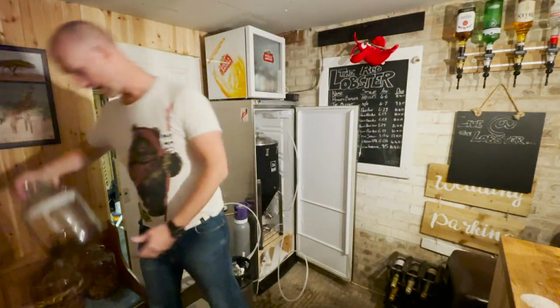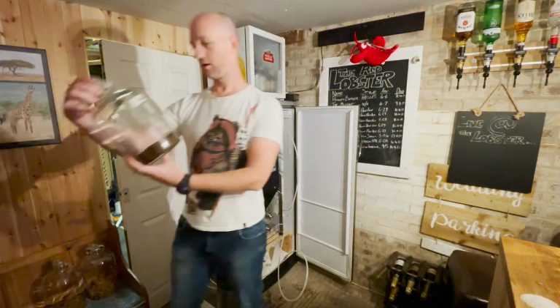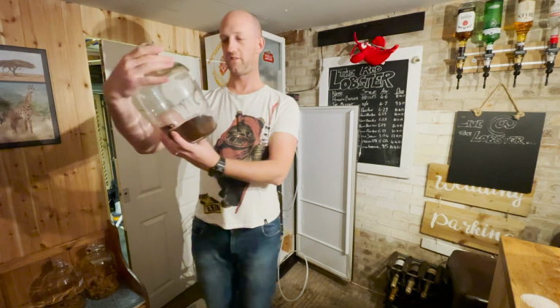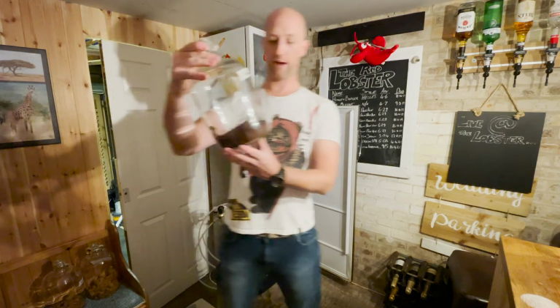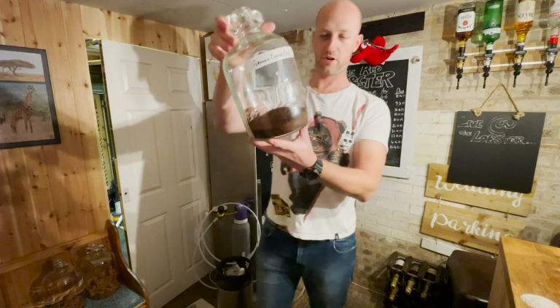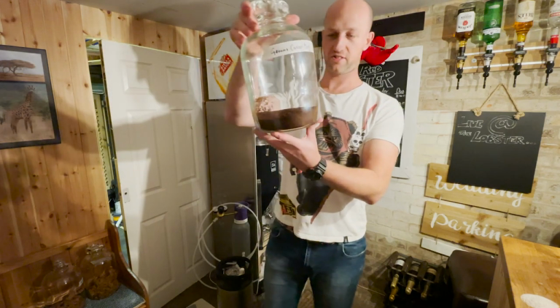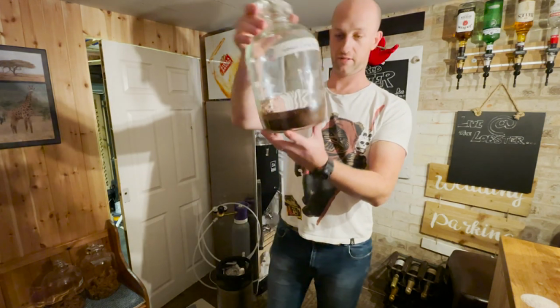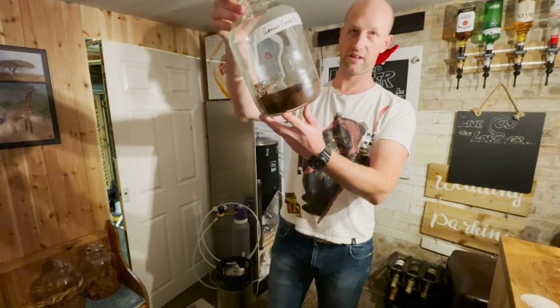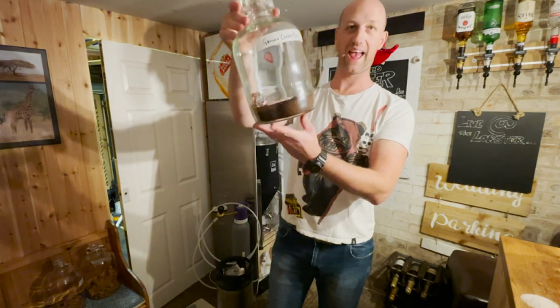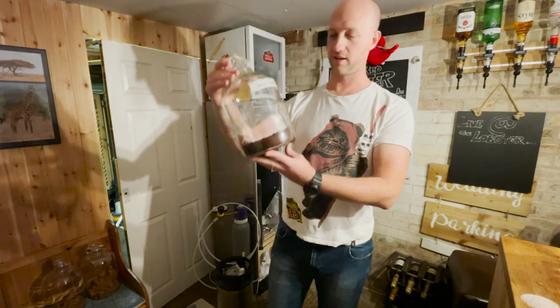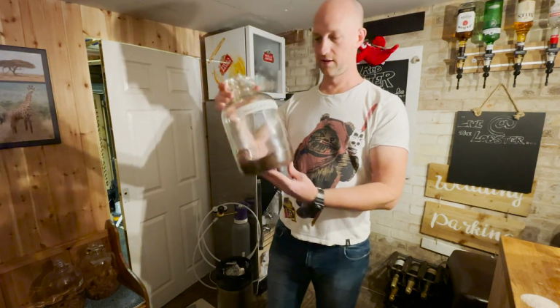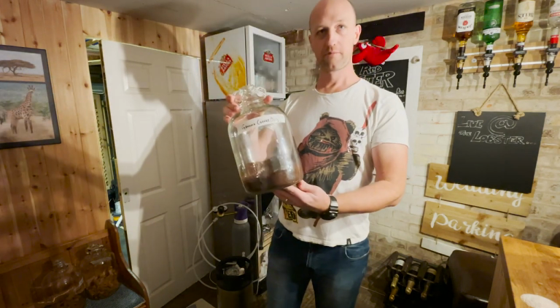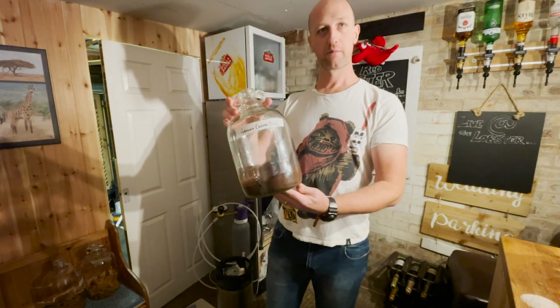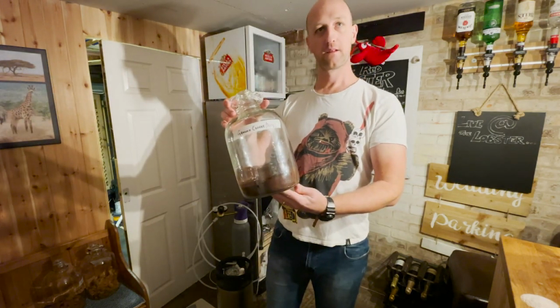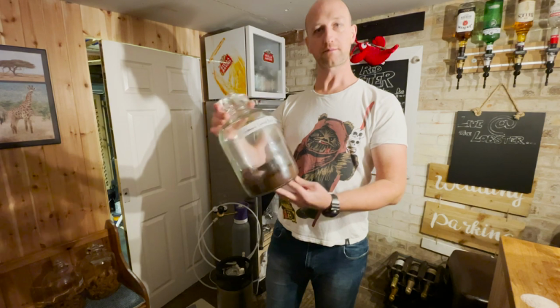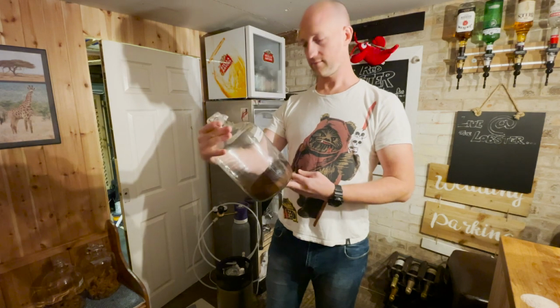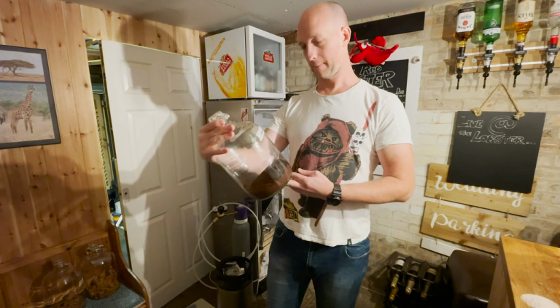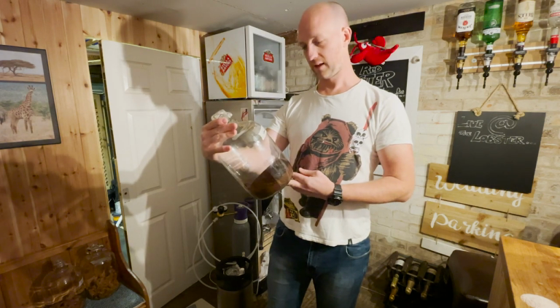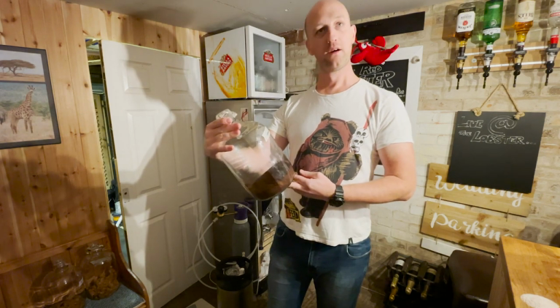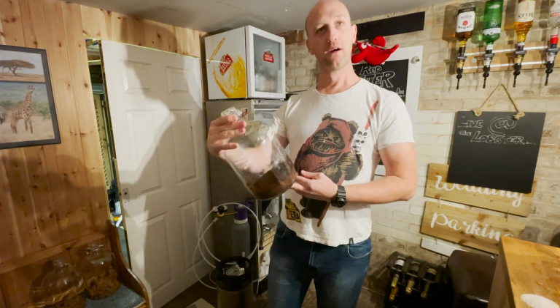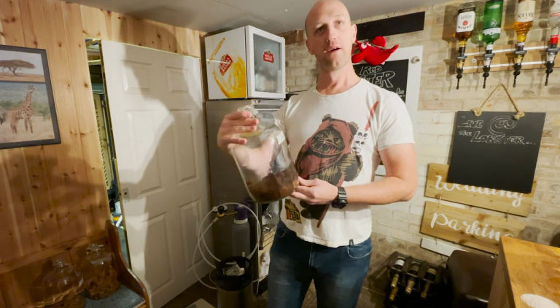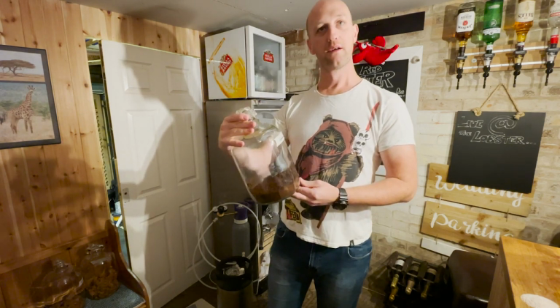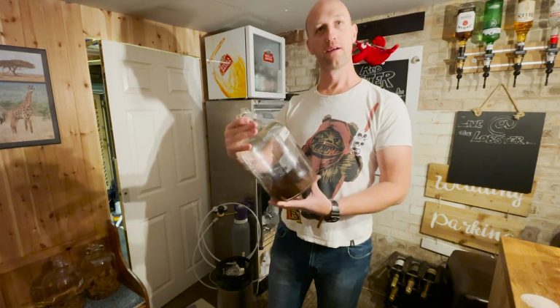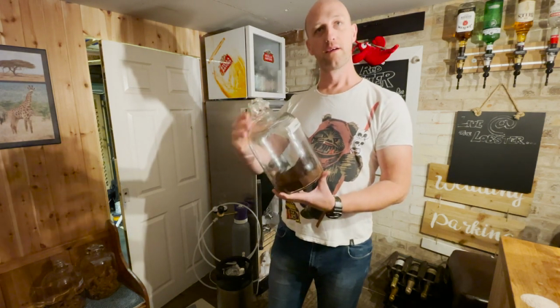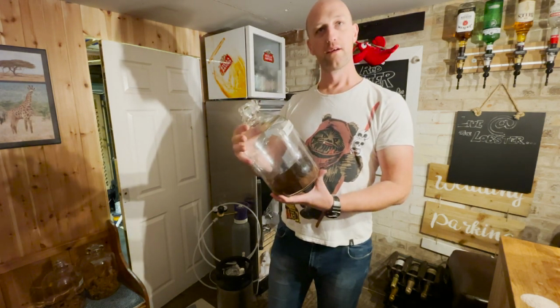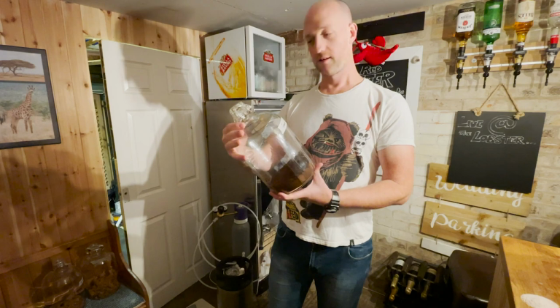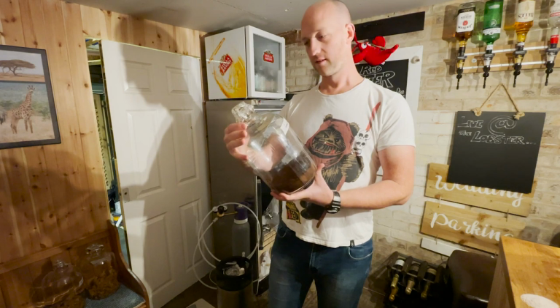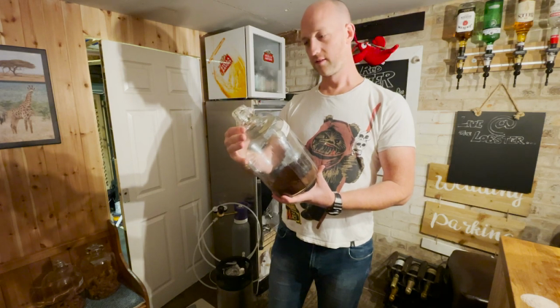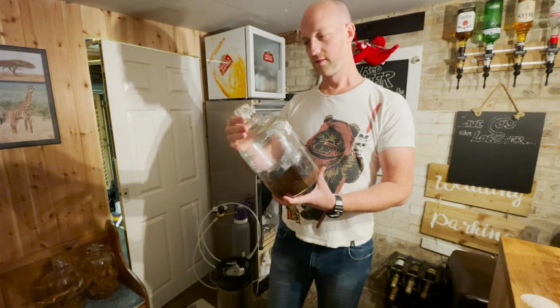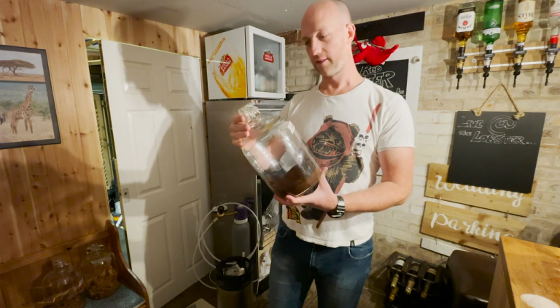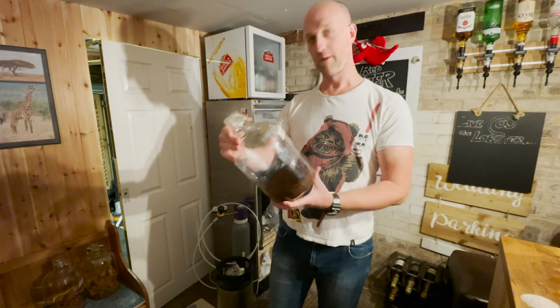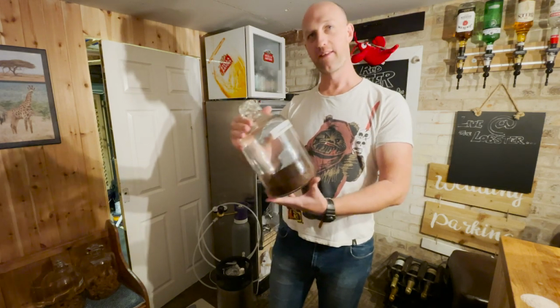And then we've got 200 grams of ground coffee. This obviously looks like a hell of a lot. So here's a question - what dictates the amount of coffee, chocolate, gingerbread that you're putting in the bottom of these jars?